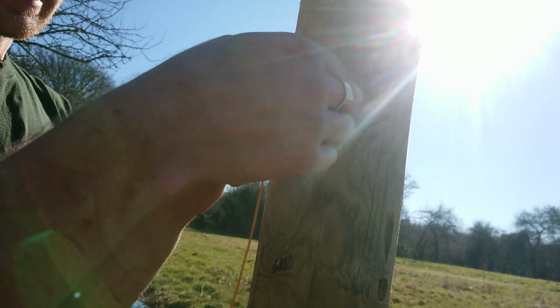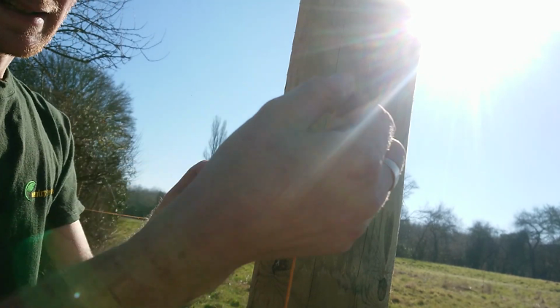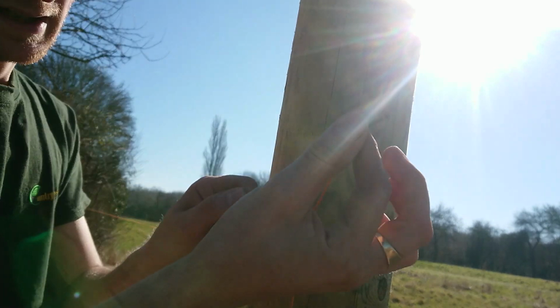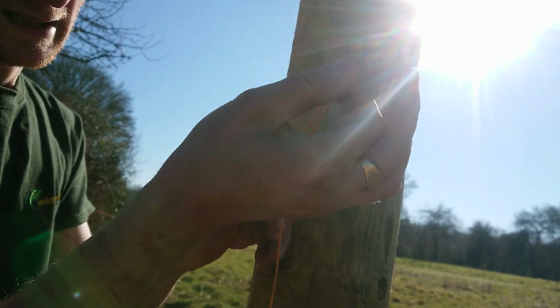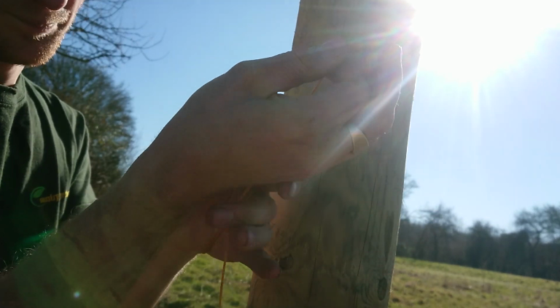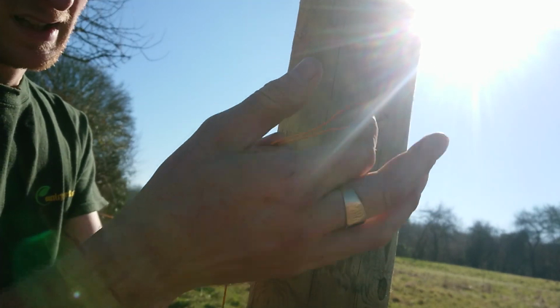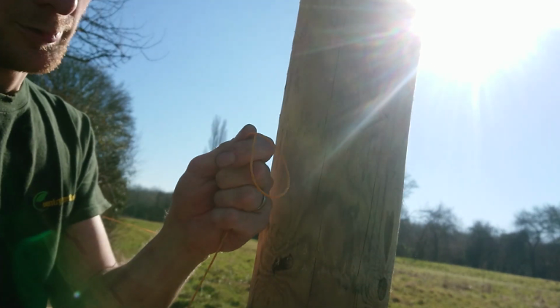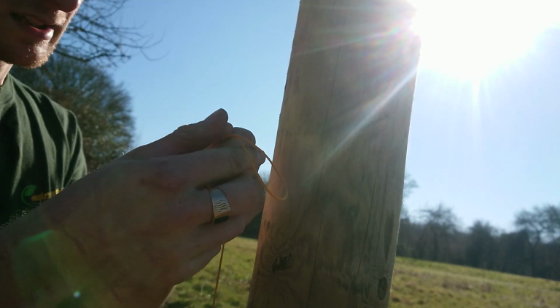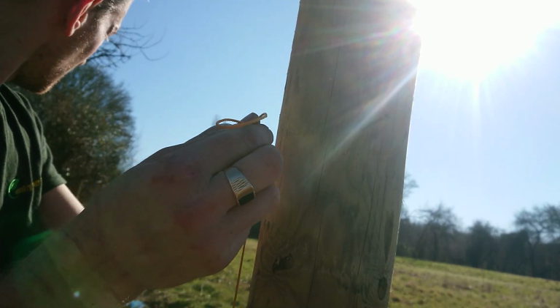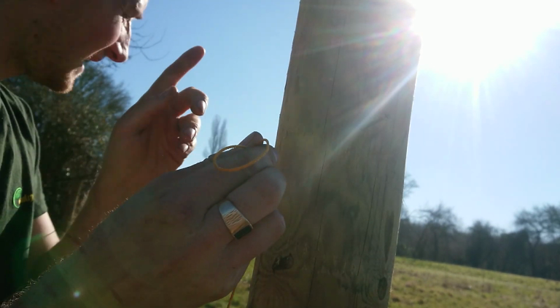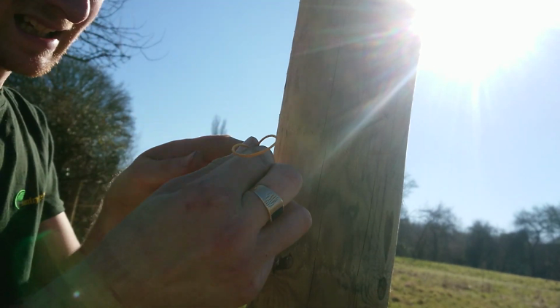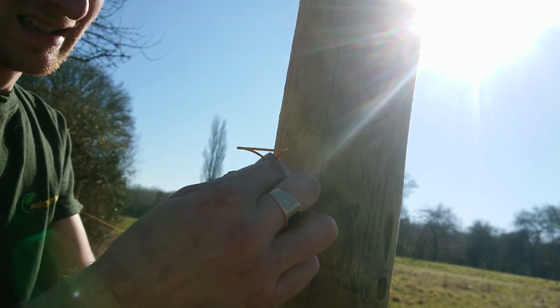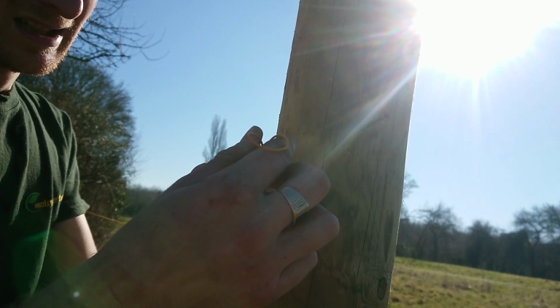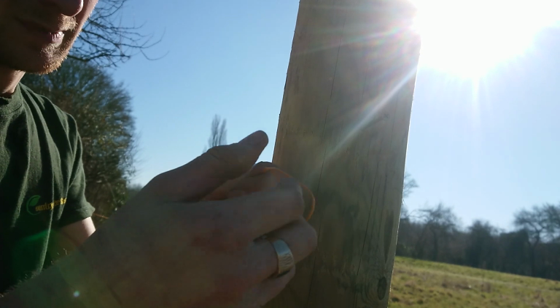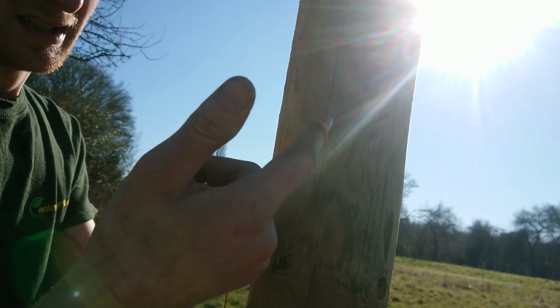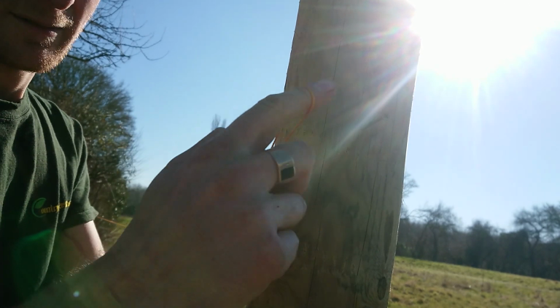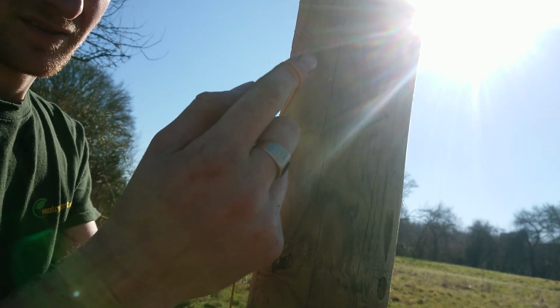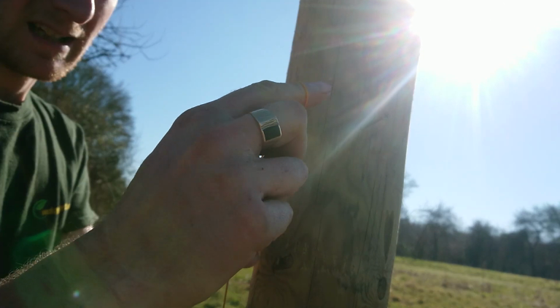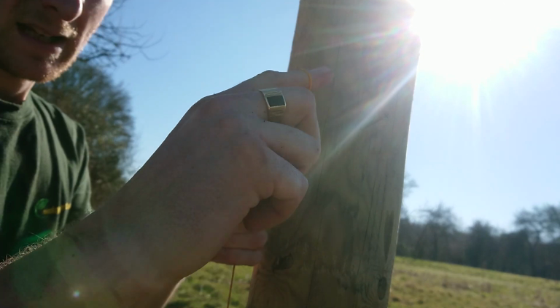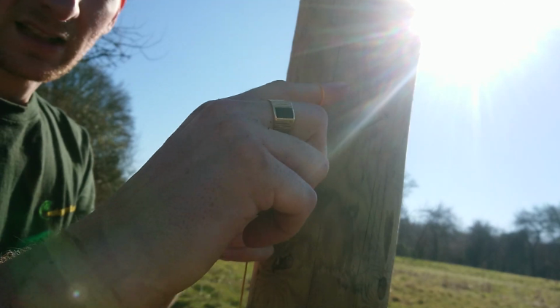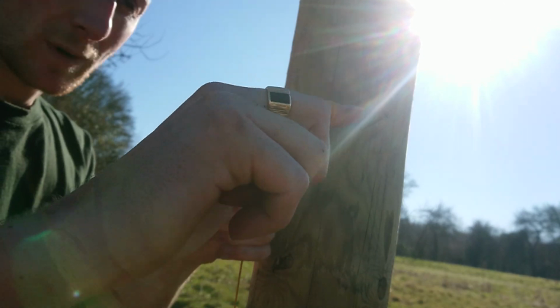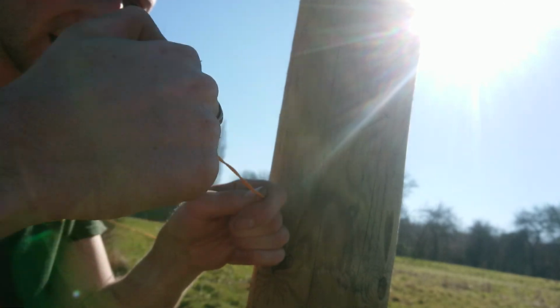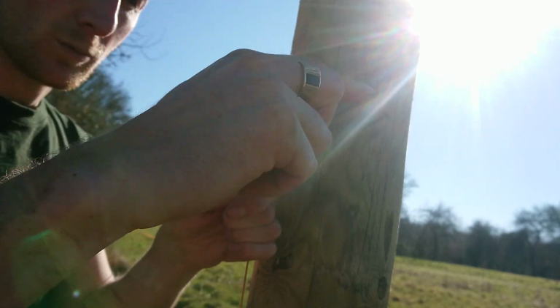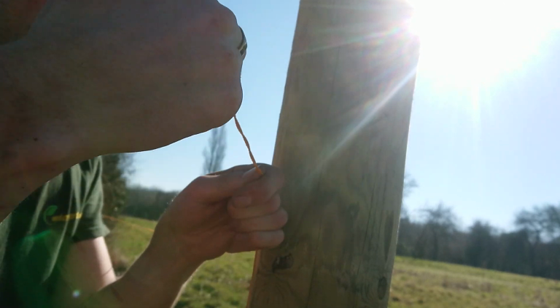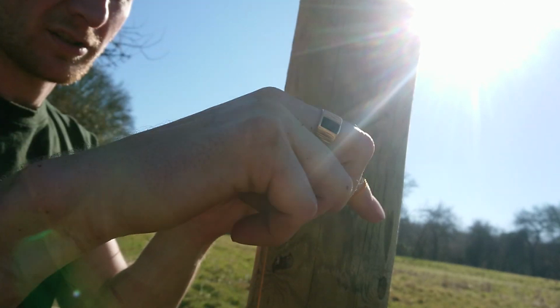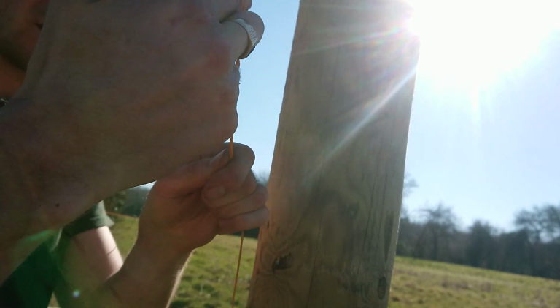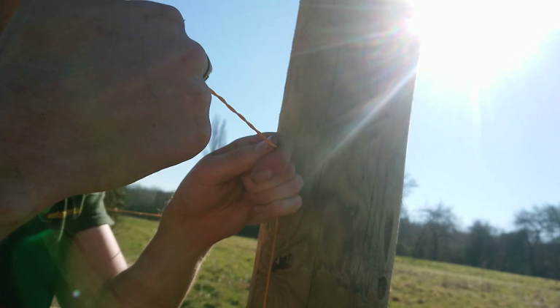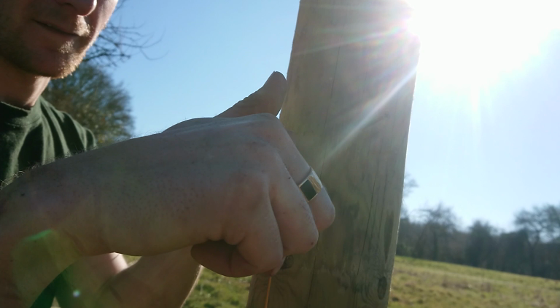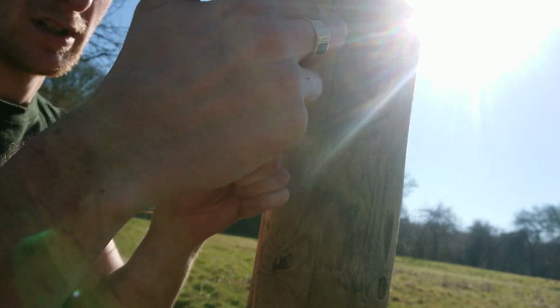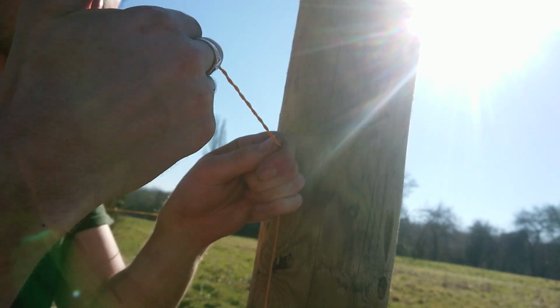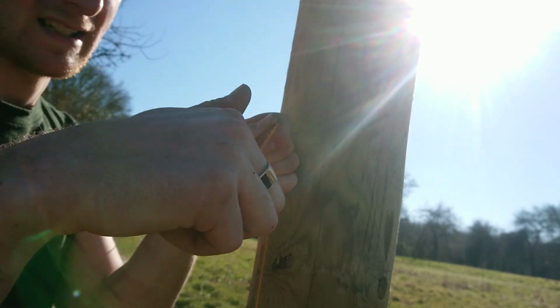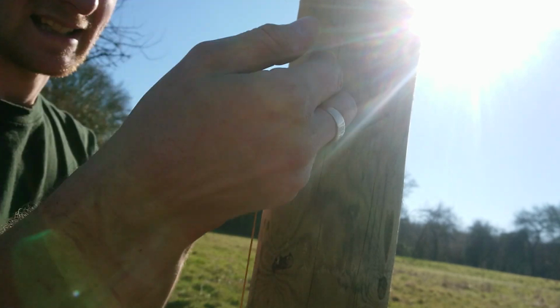So you get a loop in your line so it's attached at that end. Get a loop in the line, put that around your finger, and you can twist it — one, two, three, four, five, six.